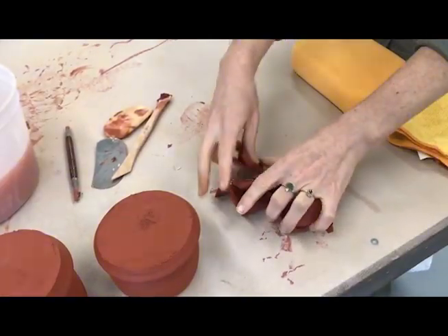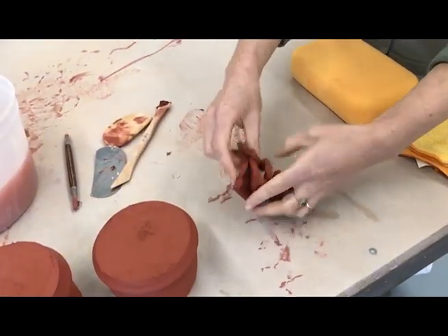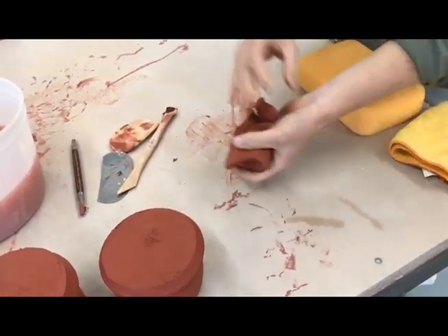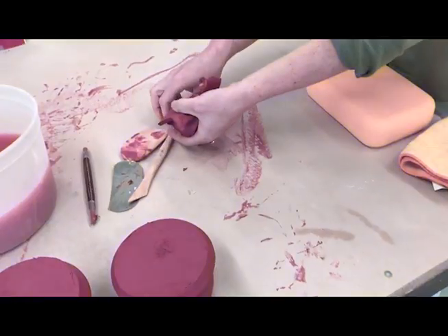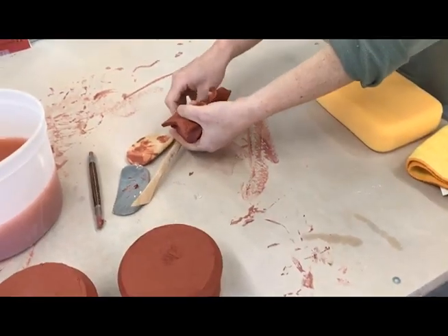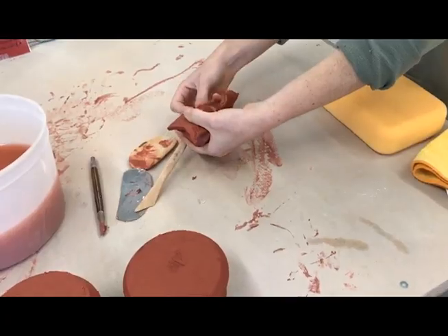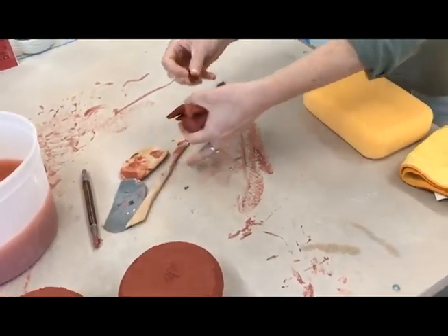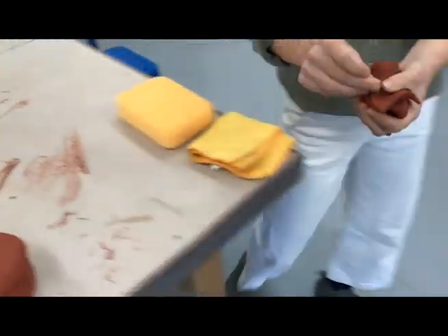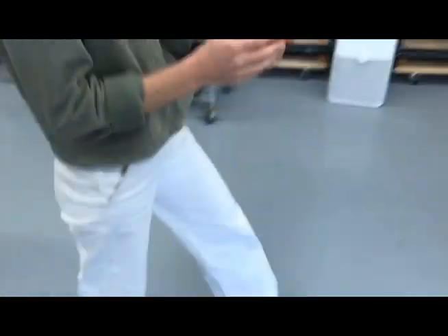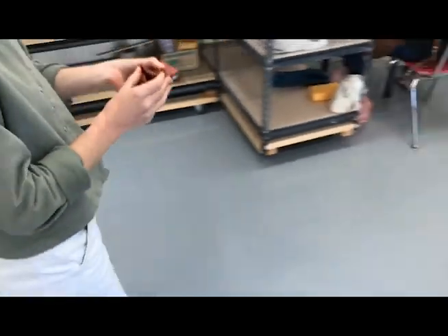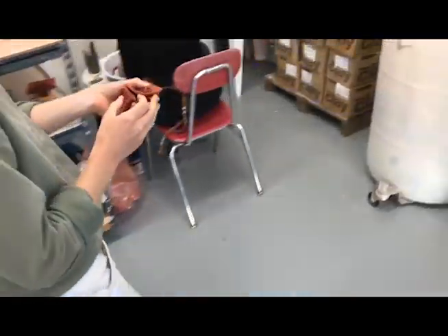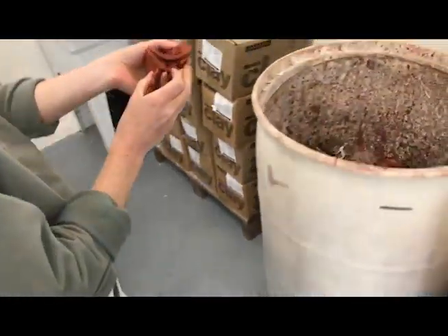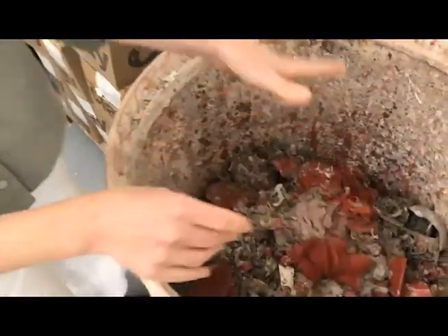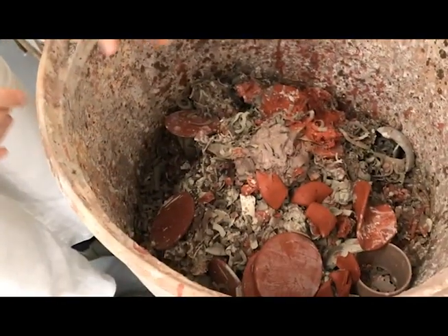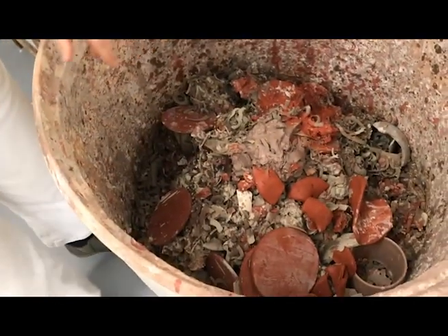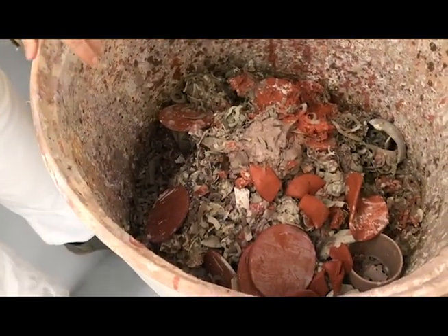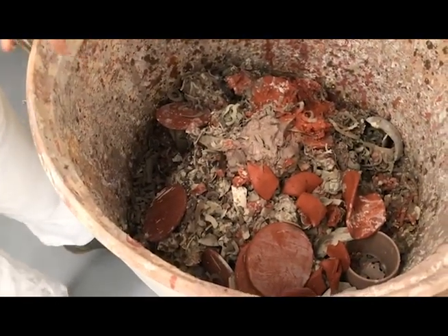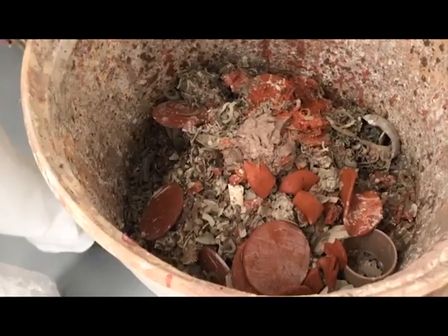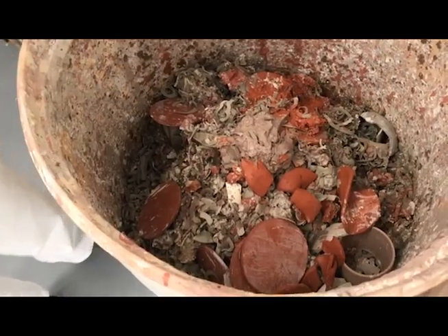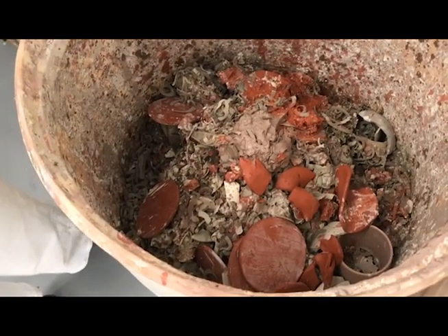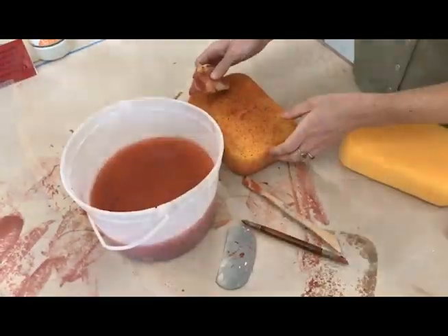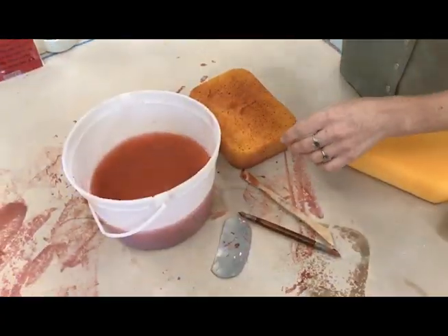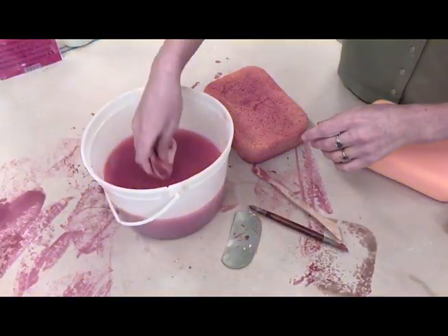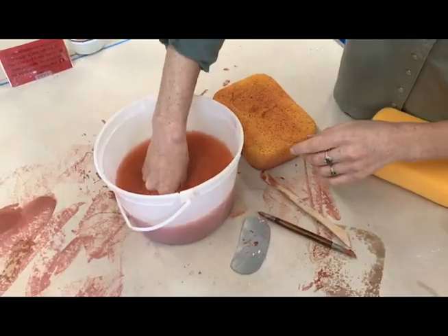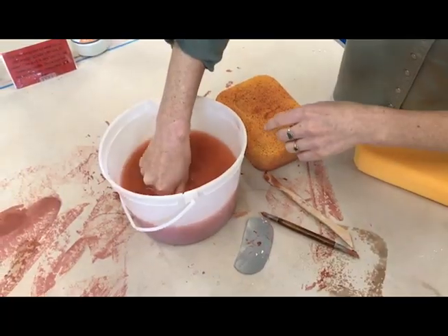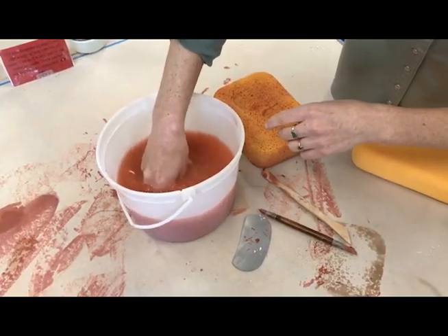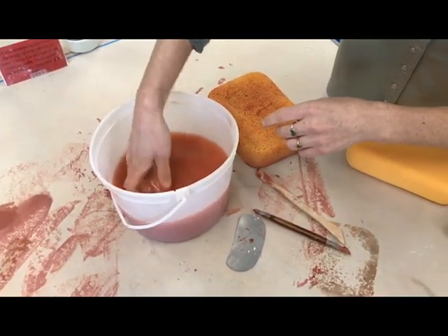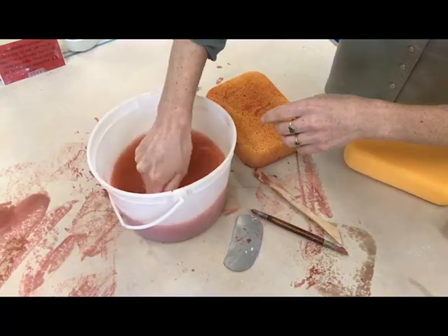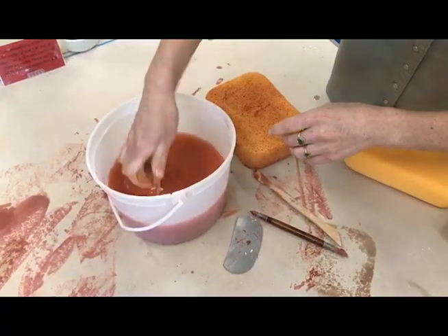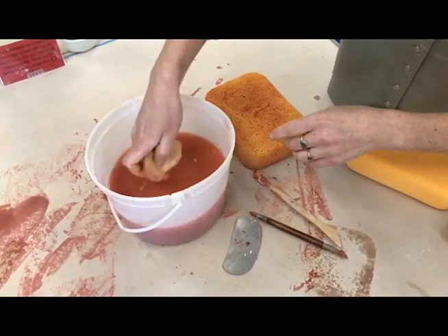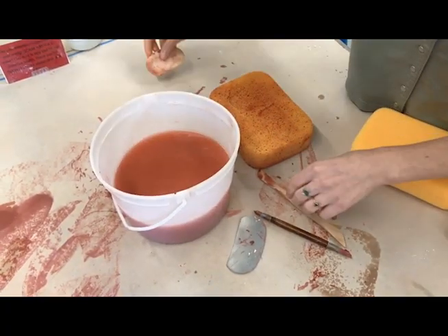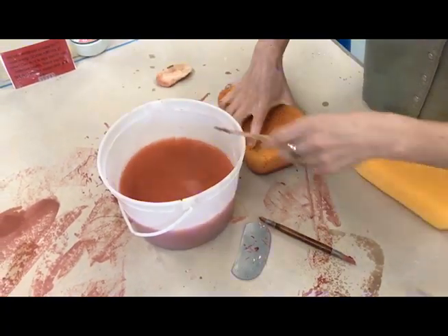Take your solid clay scrap chunks and place them into bin number one. Clean your tools as much as possible at your workstation to avoid crowding the wash bins.